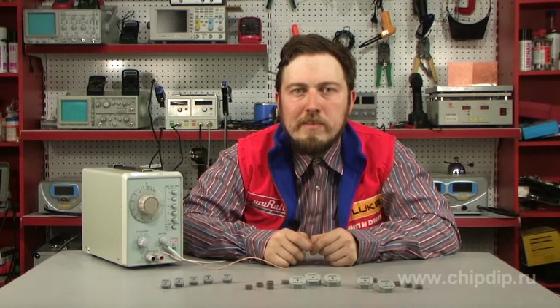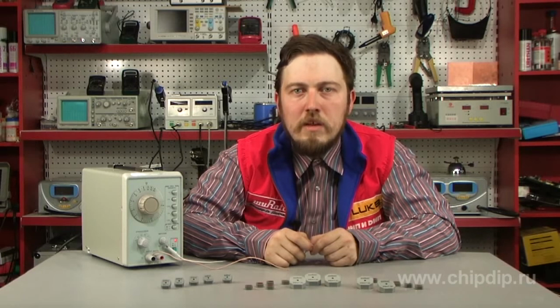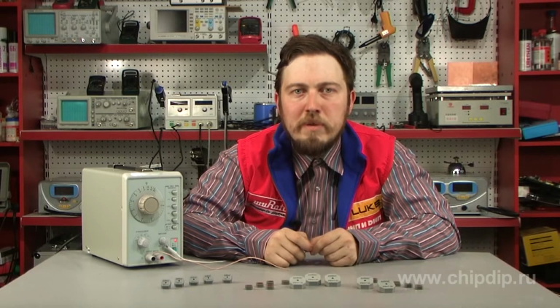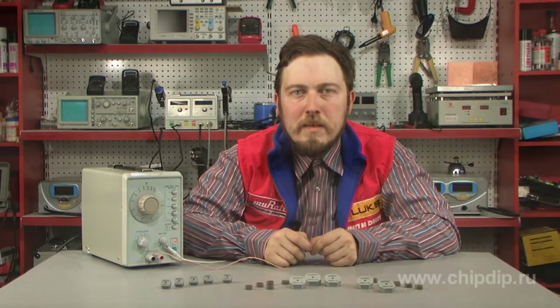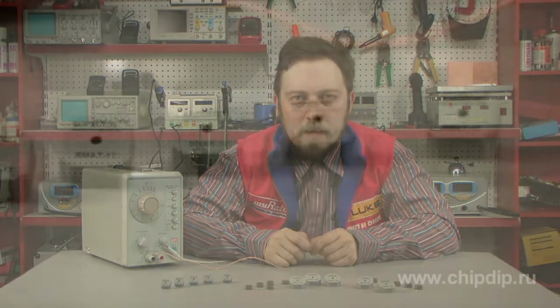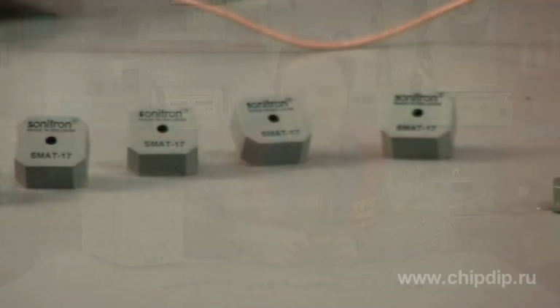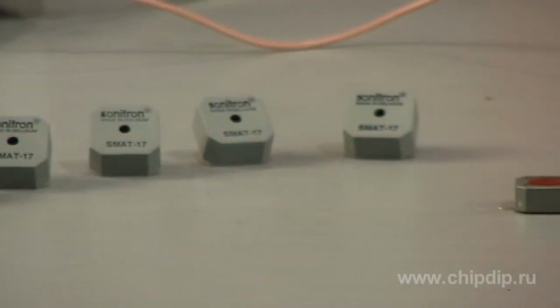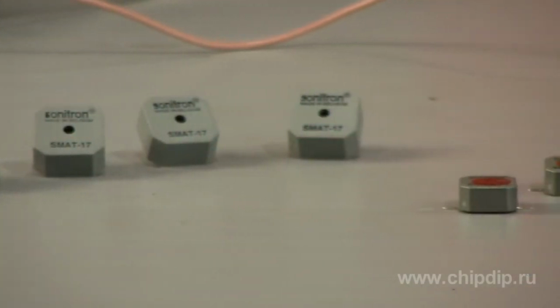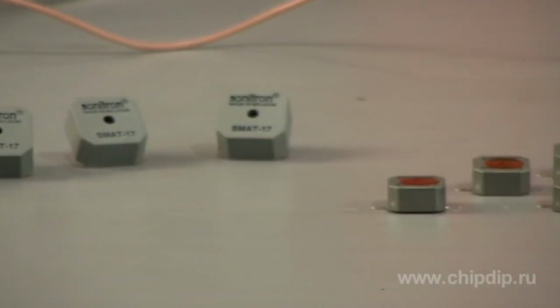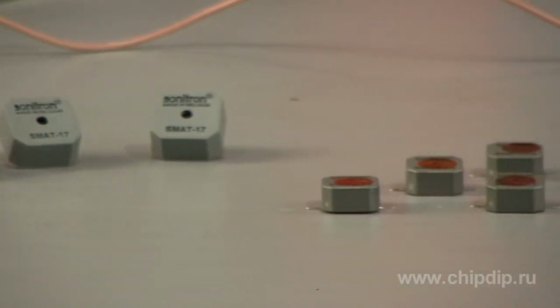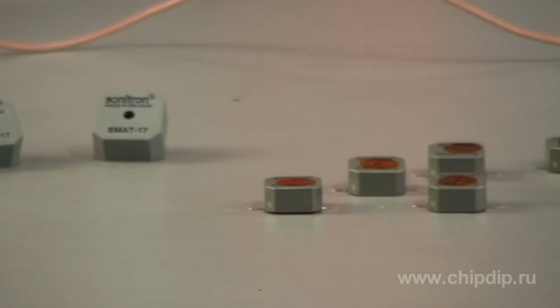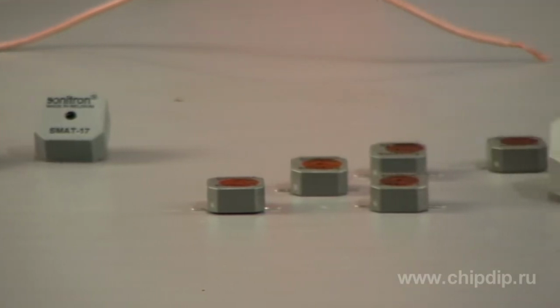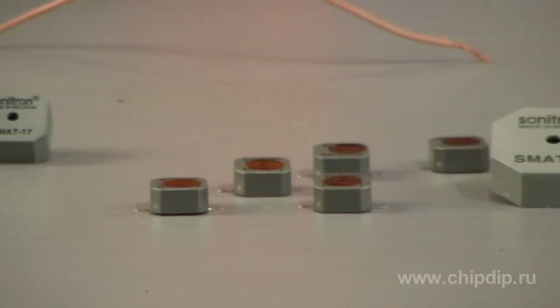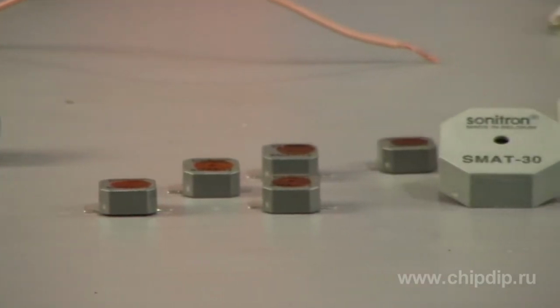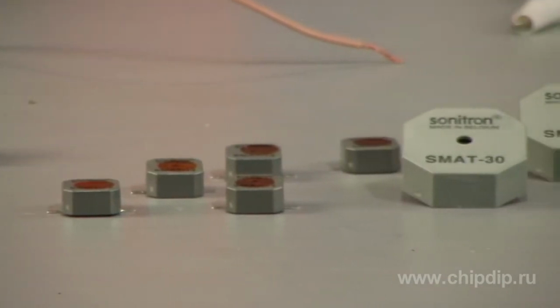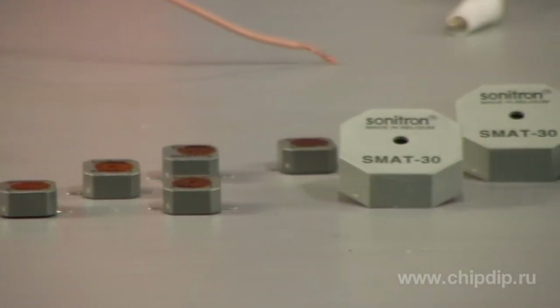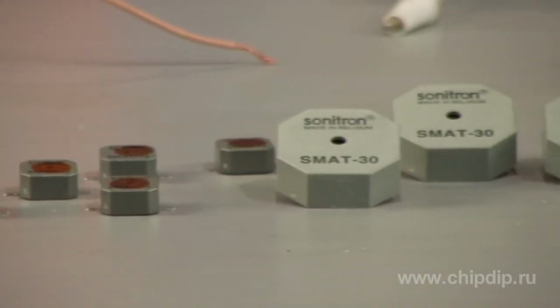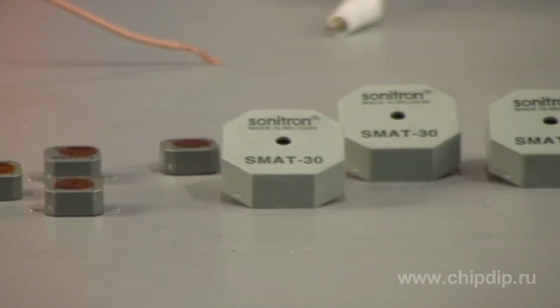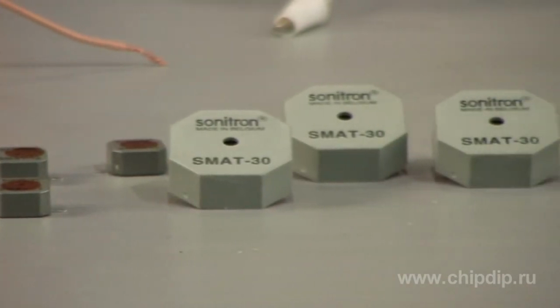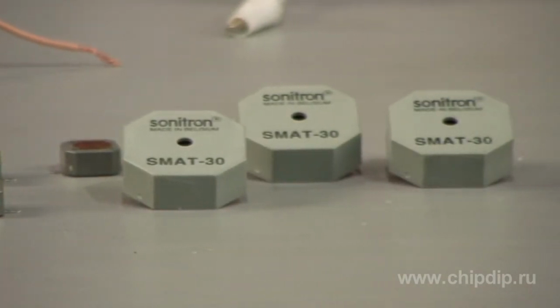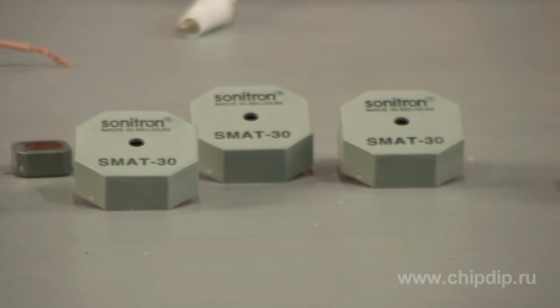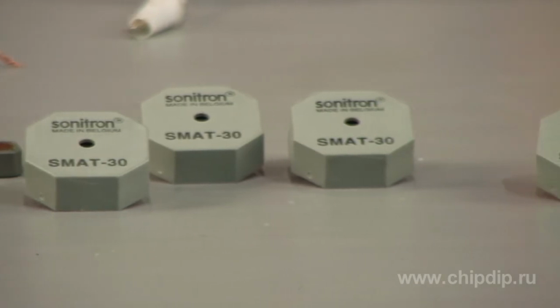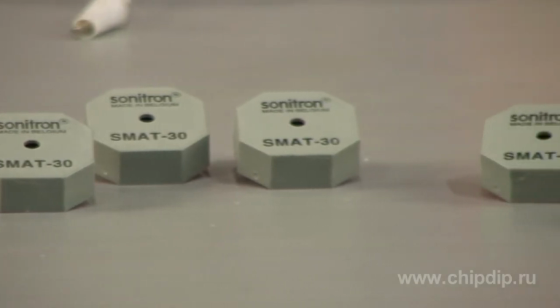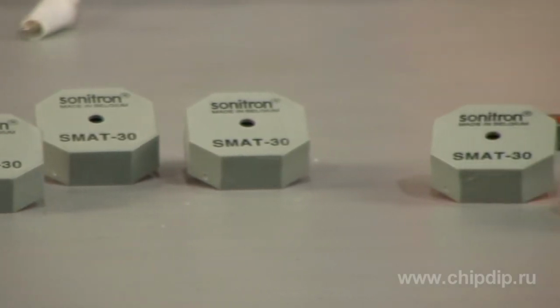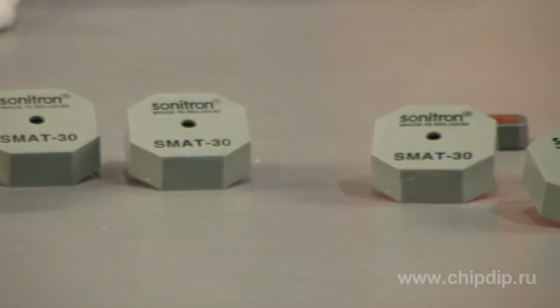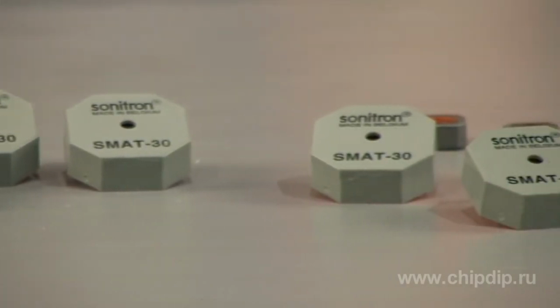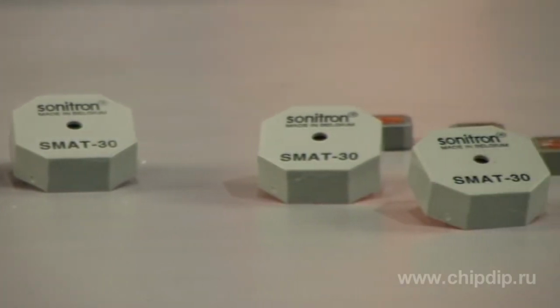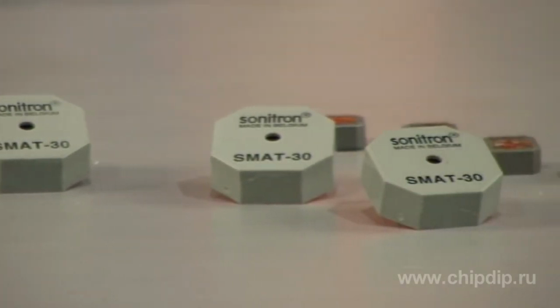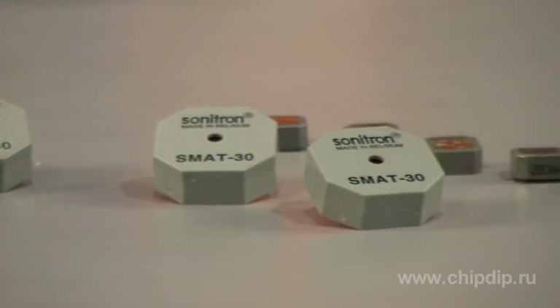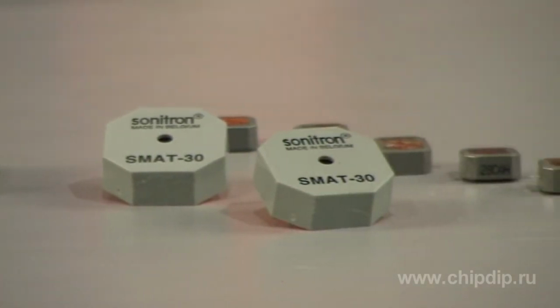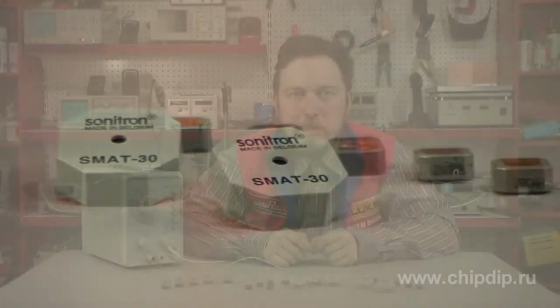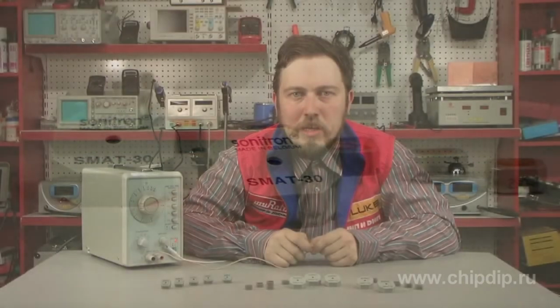General purpose acoustic radiators of the SM8T series by Sonitron meet all customers' requirements for dimensions, mounted leads, and acoustic pressure. All models are manufactured with dimensions of 13, 17, 21, 24, and 30 mm.